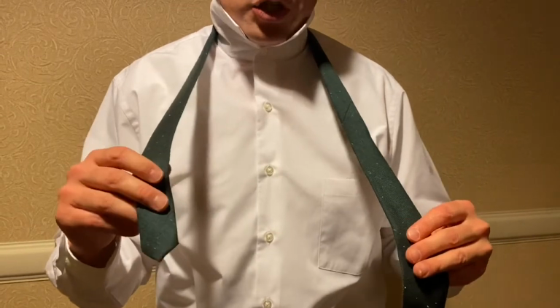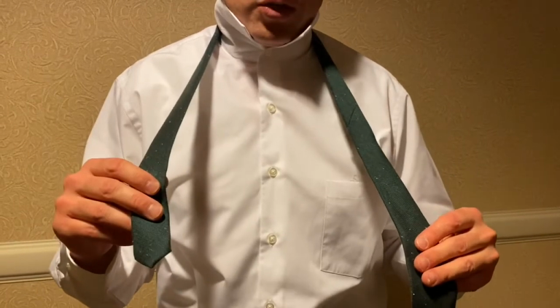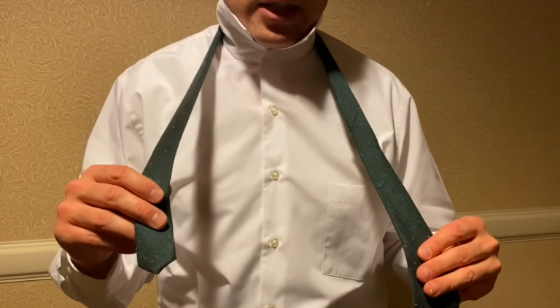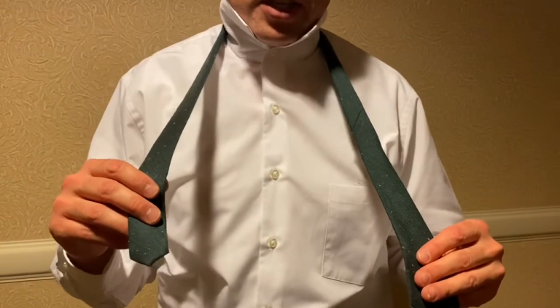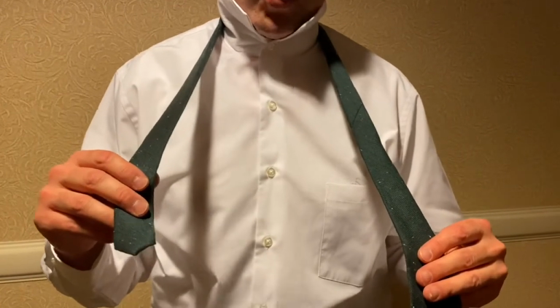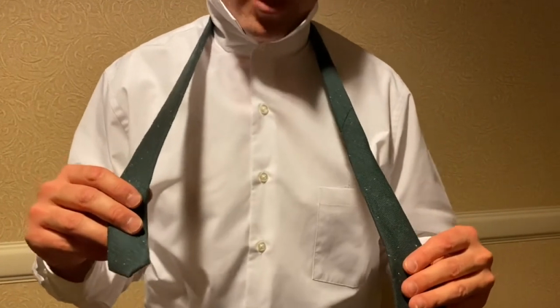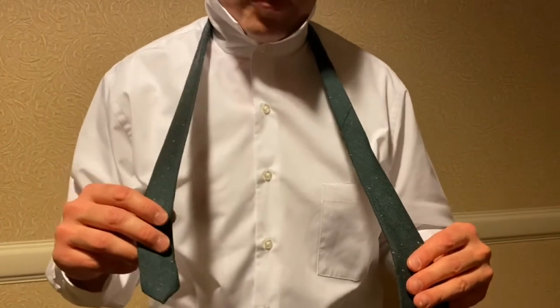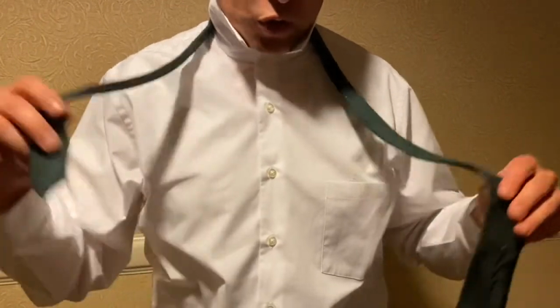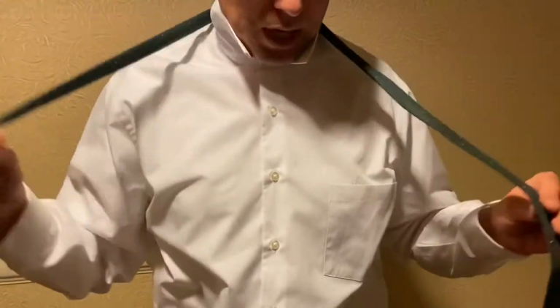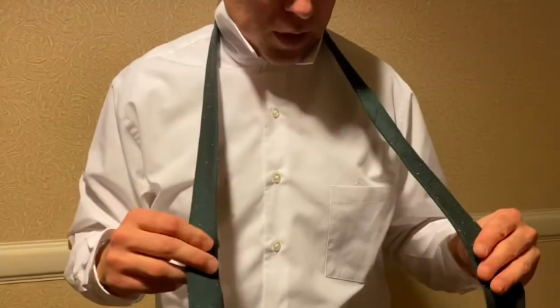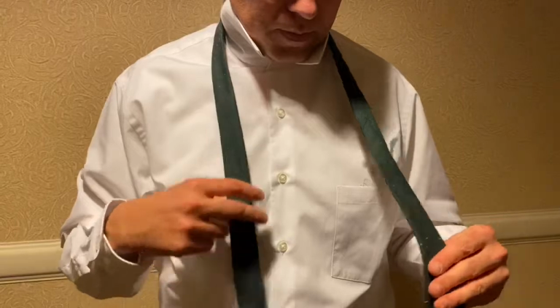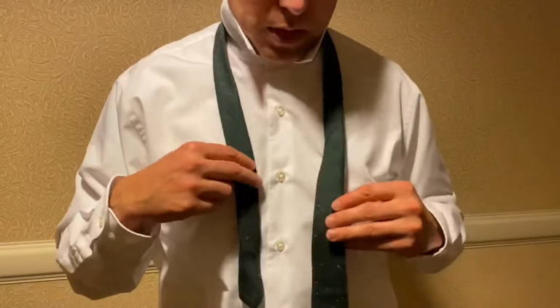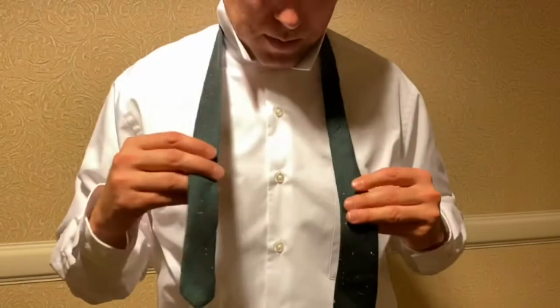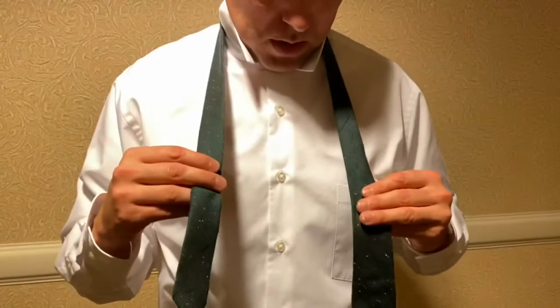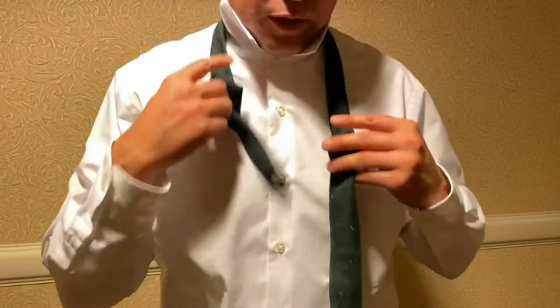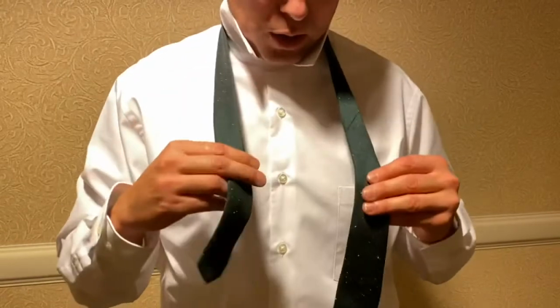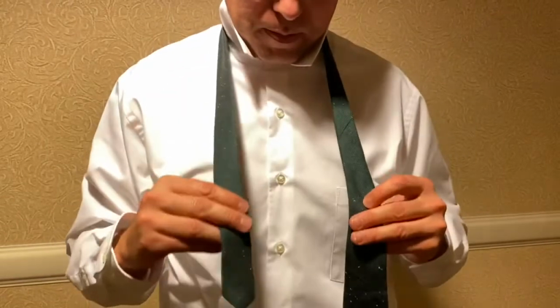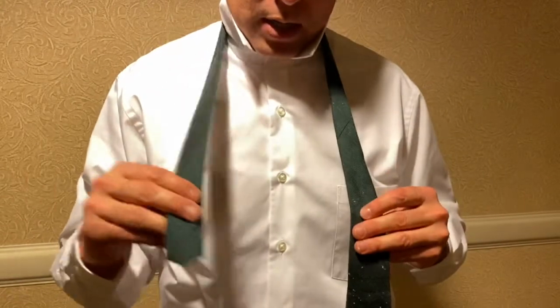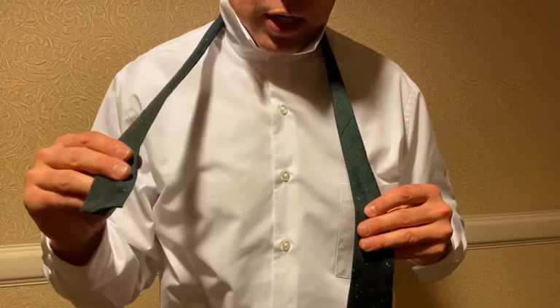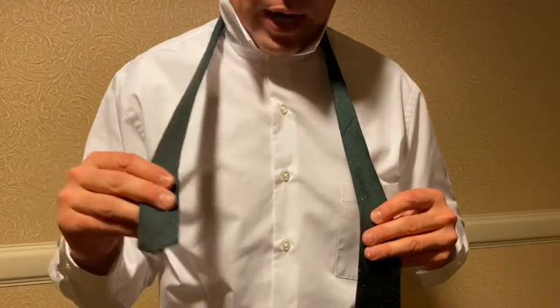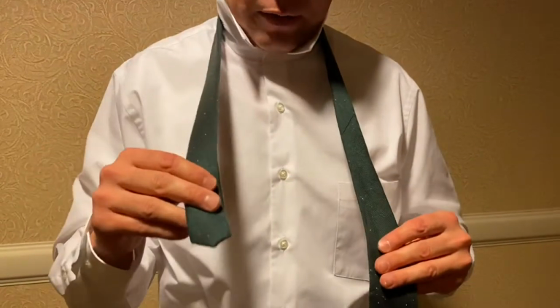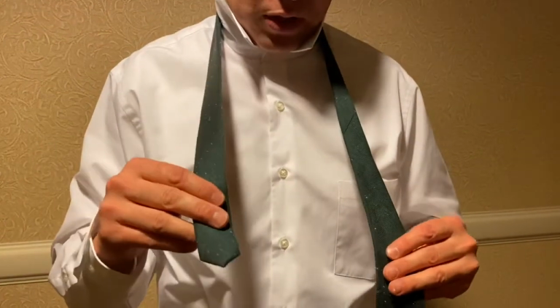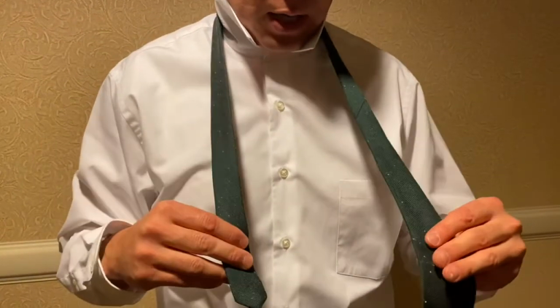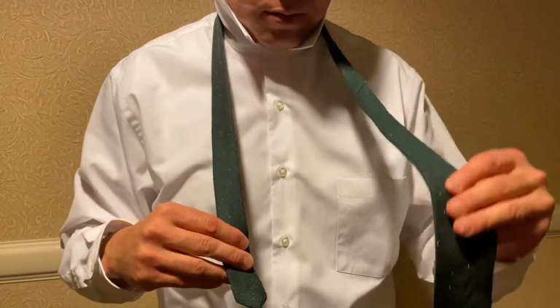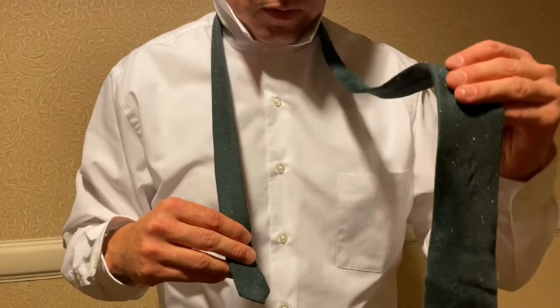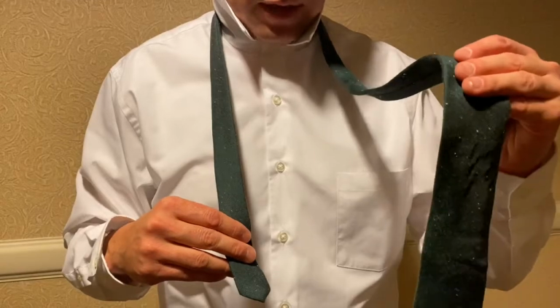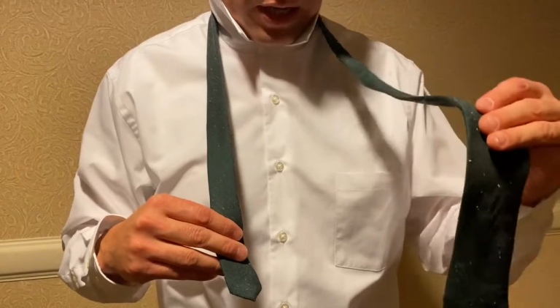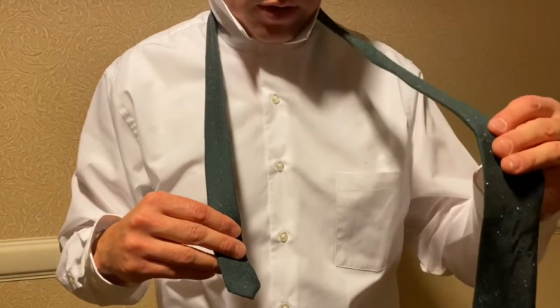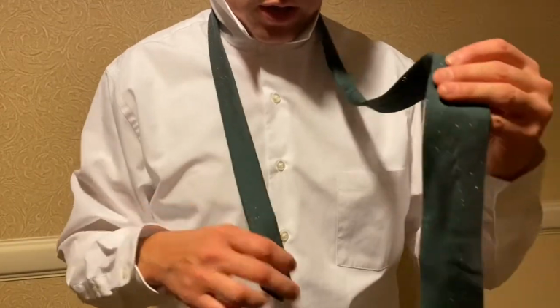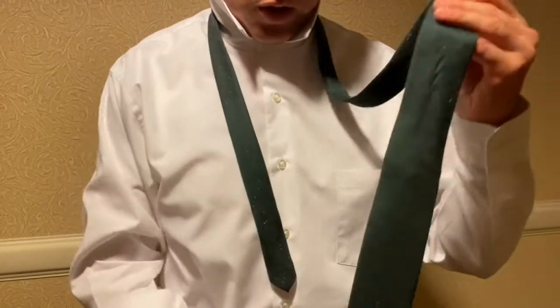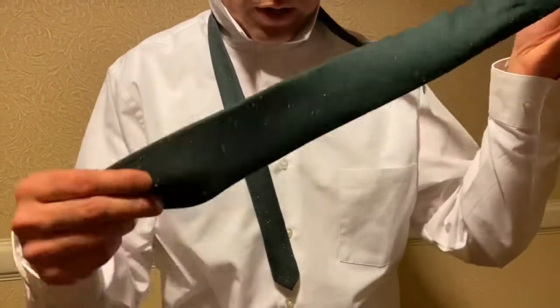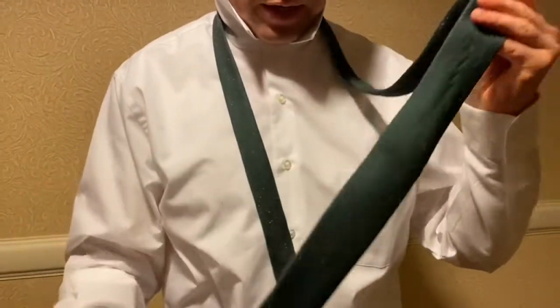I'm going to show you how to do a tie. This is the double Windsor knot. Drape the tie over your neck and flip your collar up. In your right hand you have the short side, and in your left hand you have the longer, wider side of the tie.